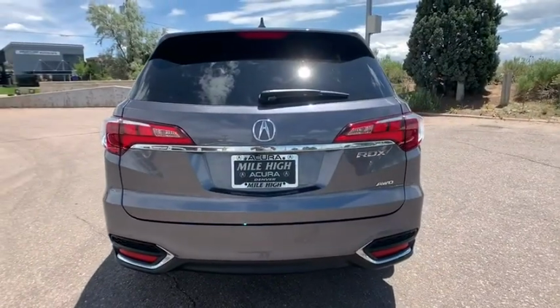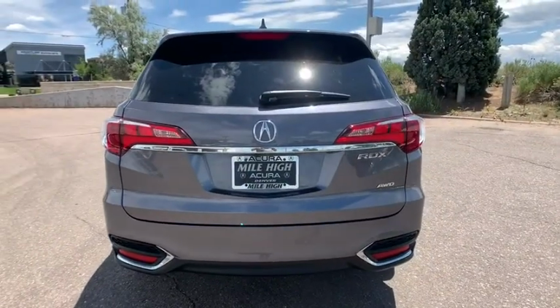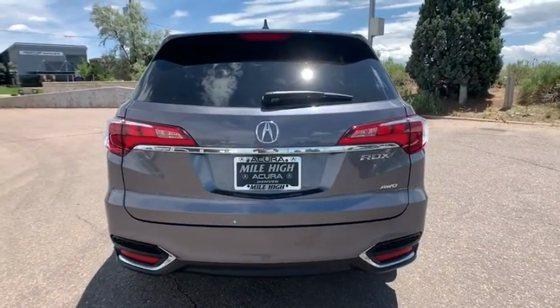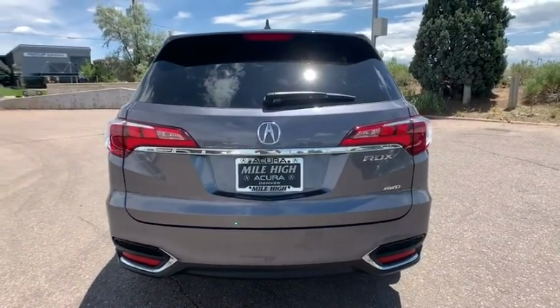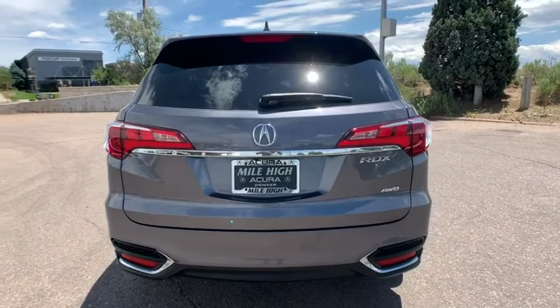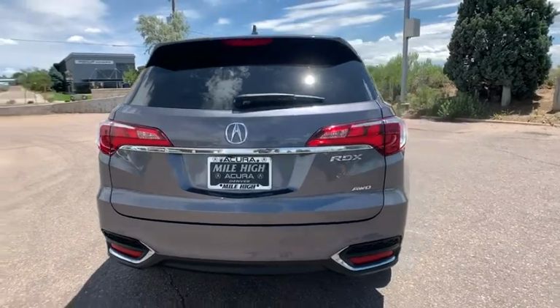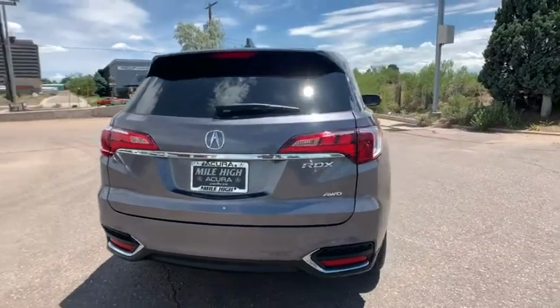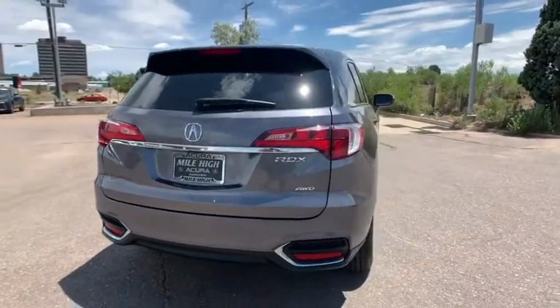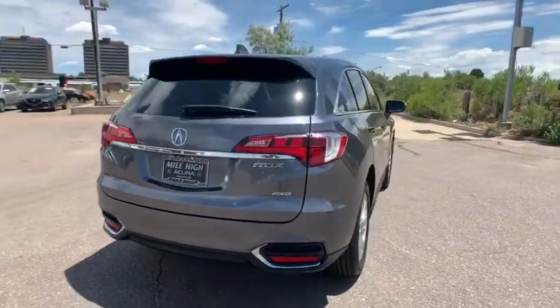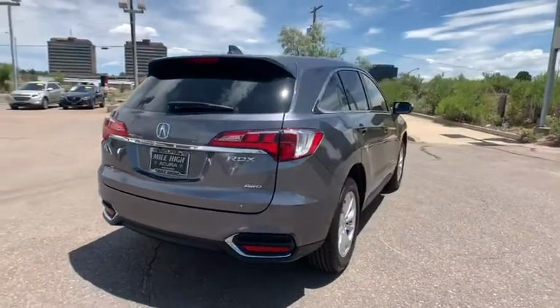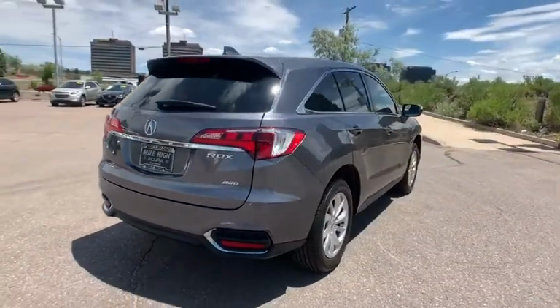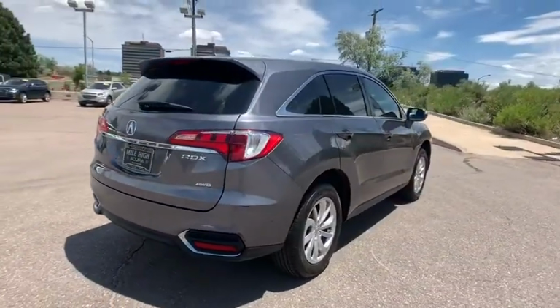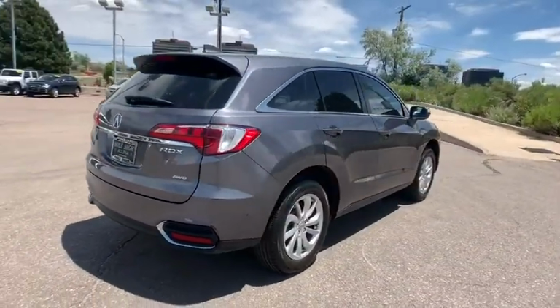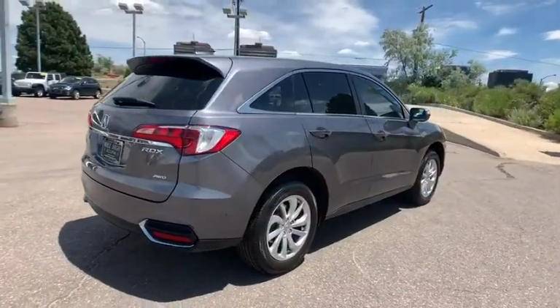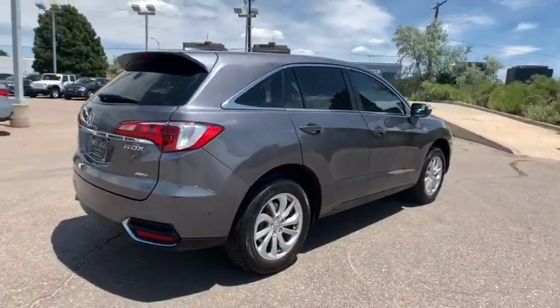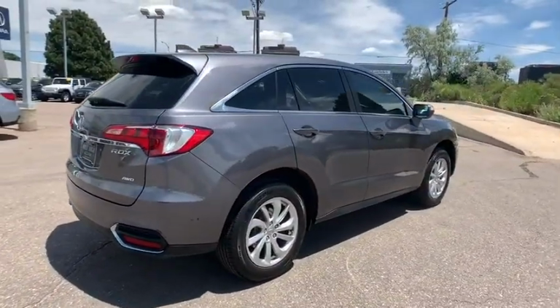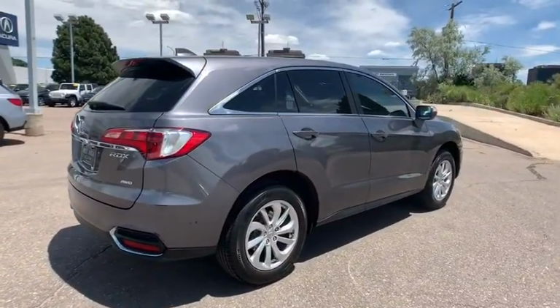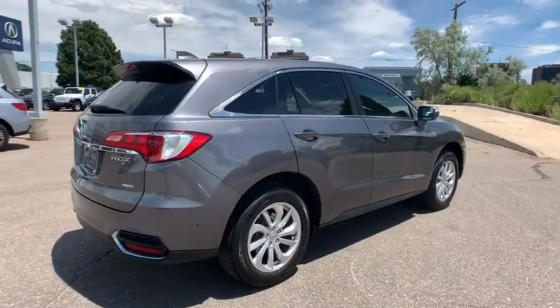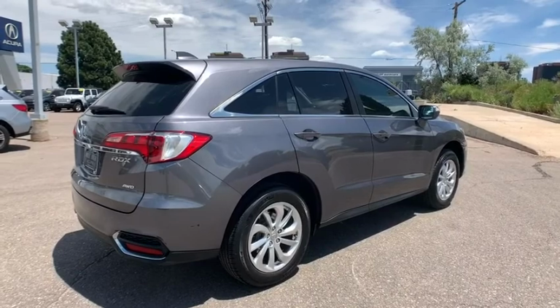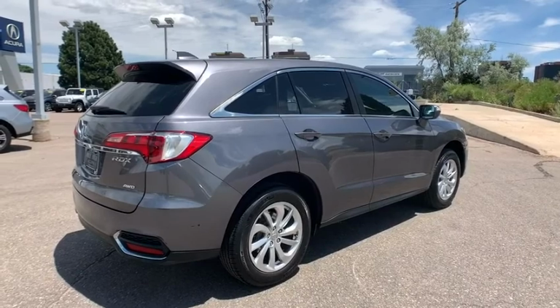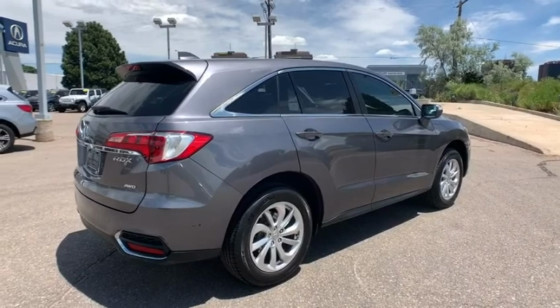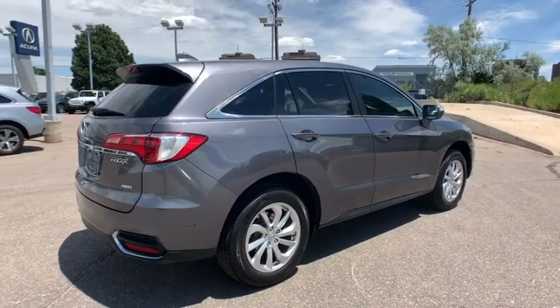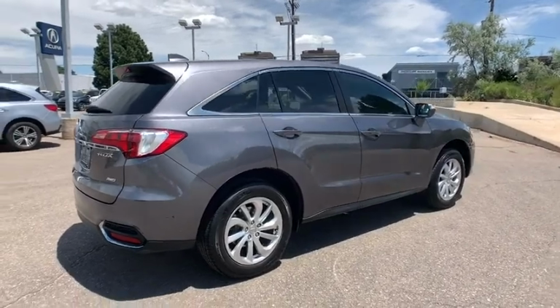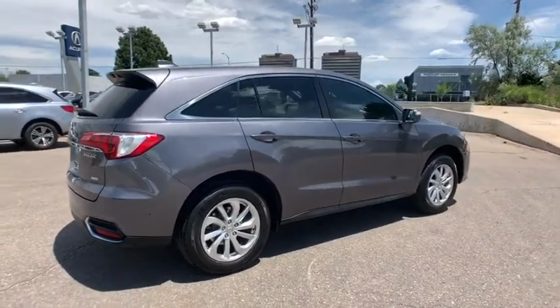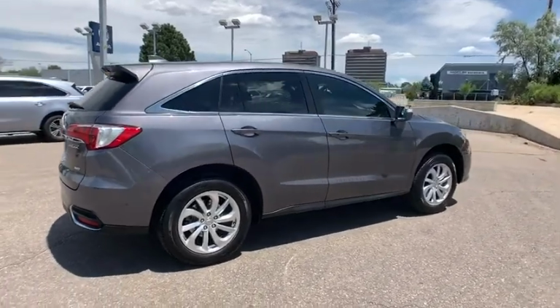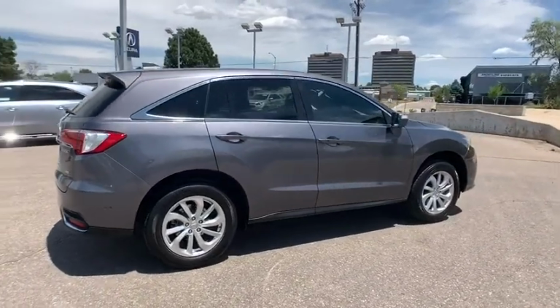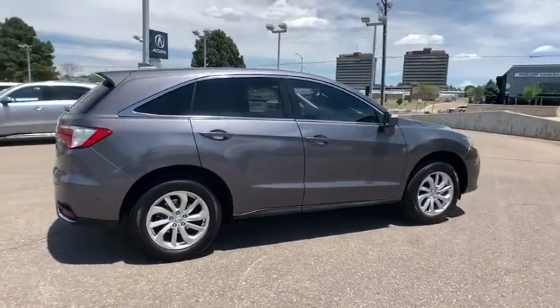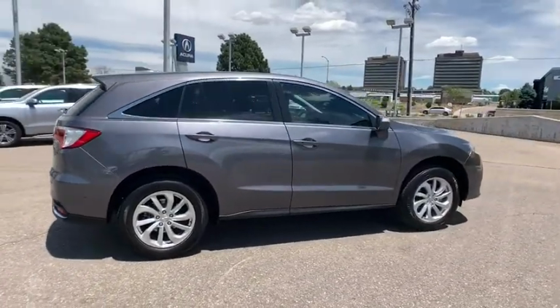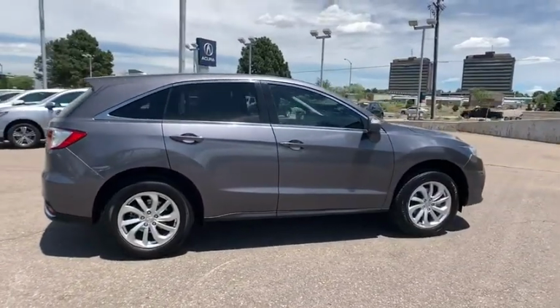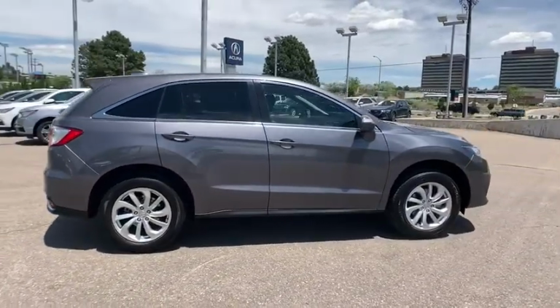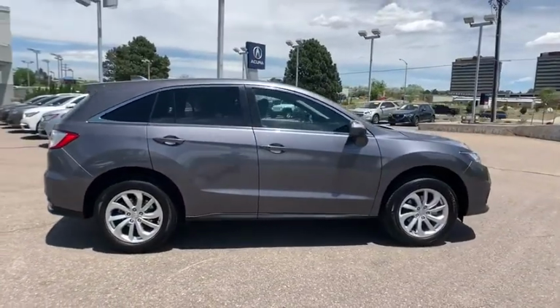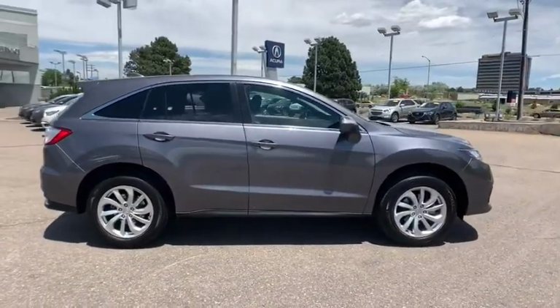Heated seats, power liftgate, traction control, power passenger seat, navigation system, leather-wrapped steering wheel, dual airbags, alloy wheels, one owner, power steering, four-wheel disc brakes.